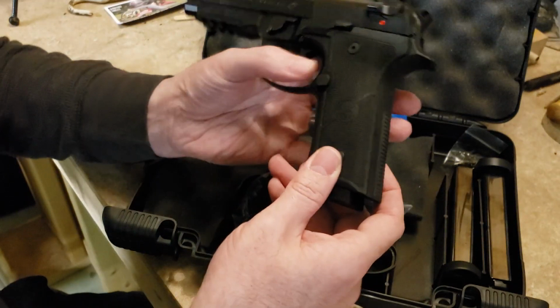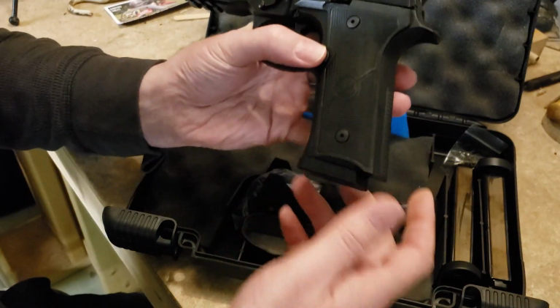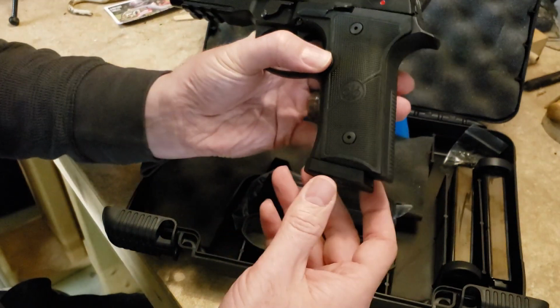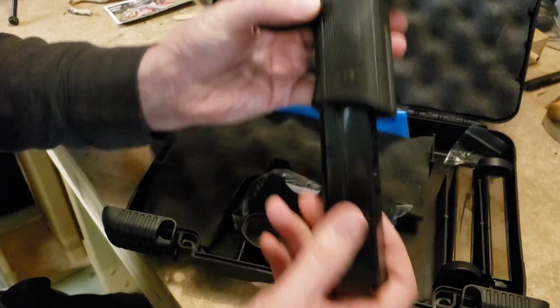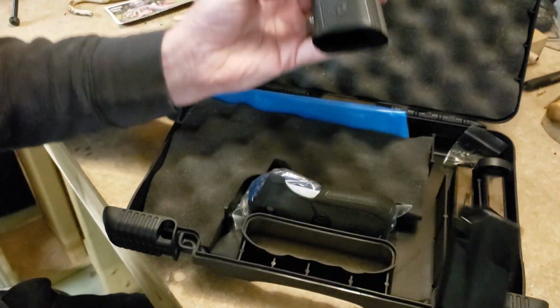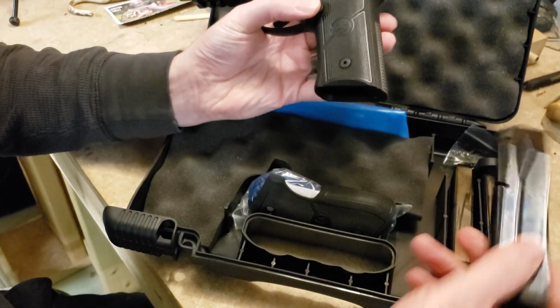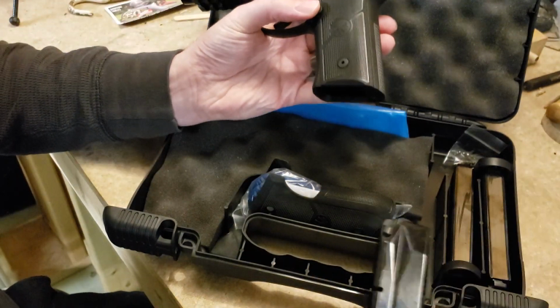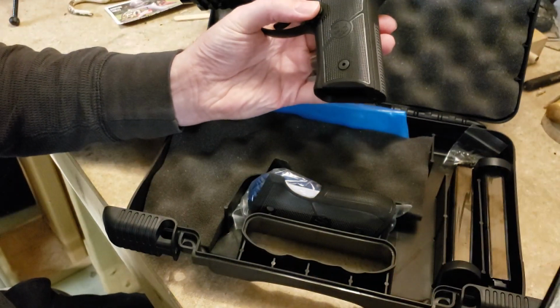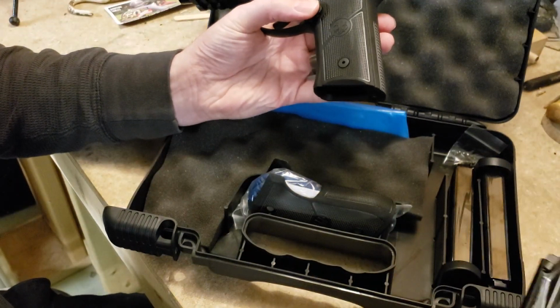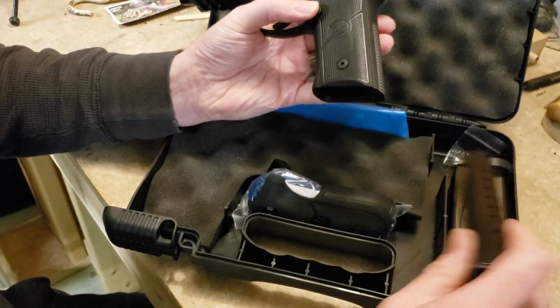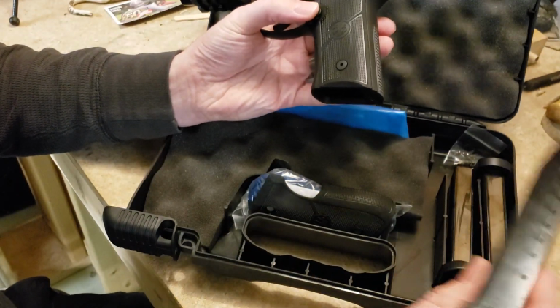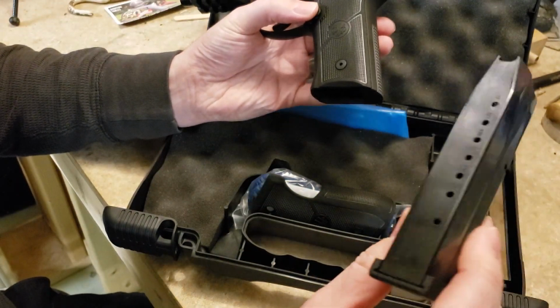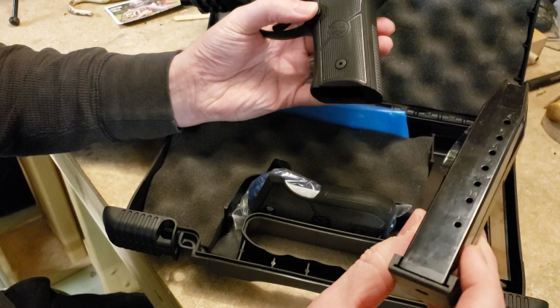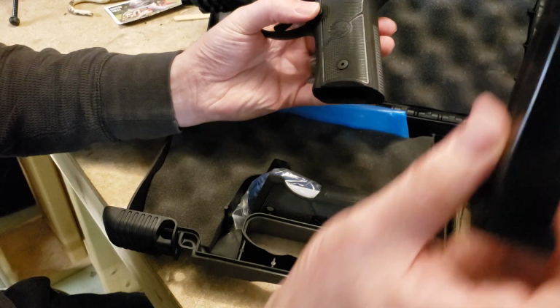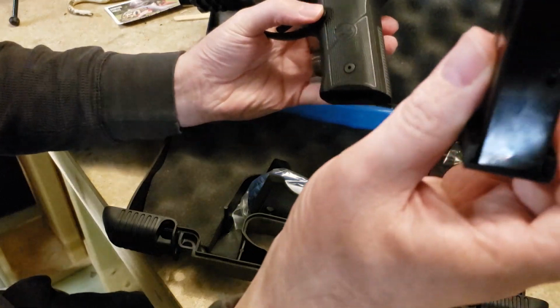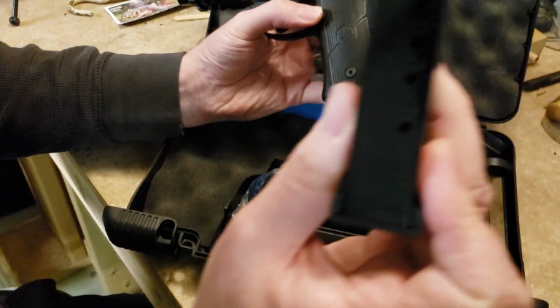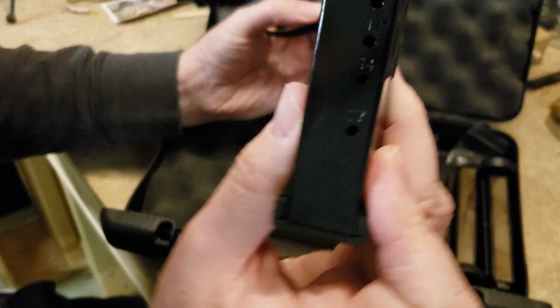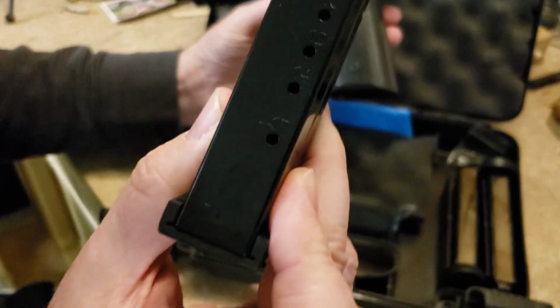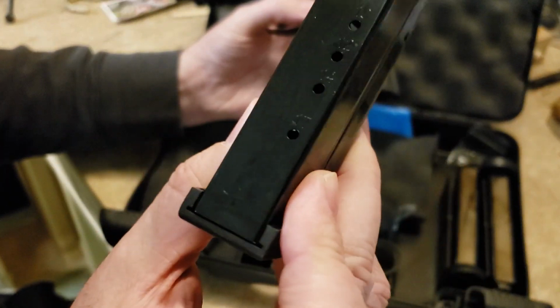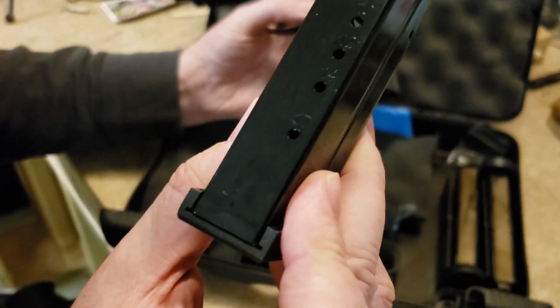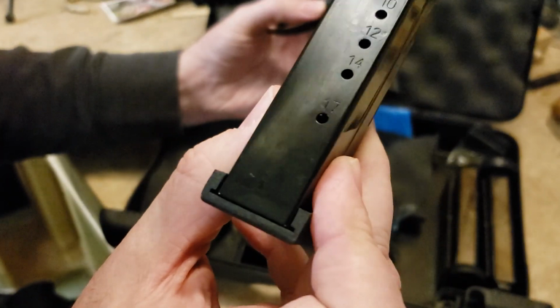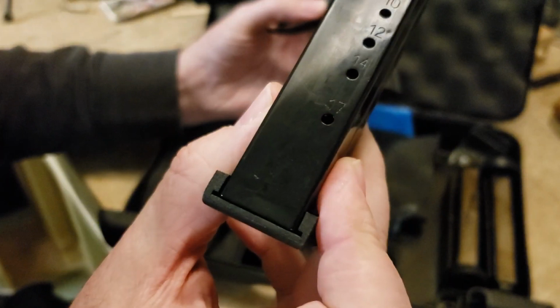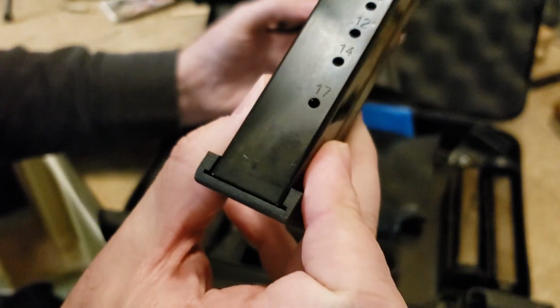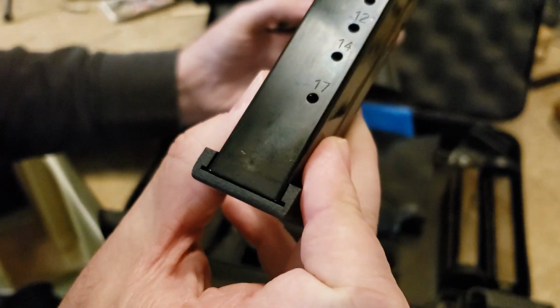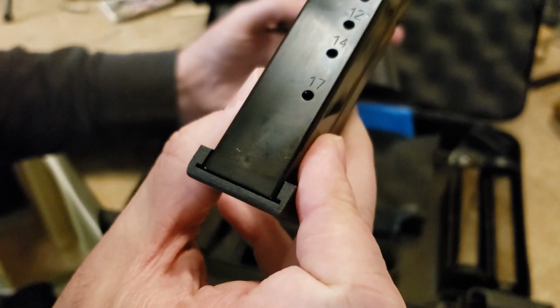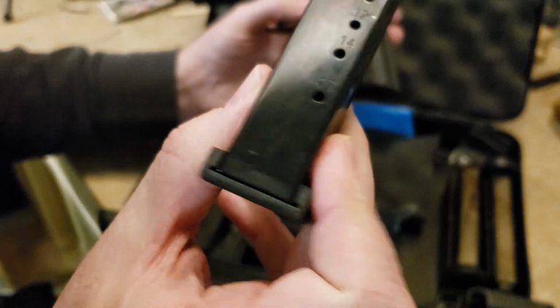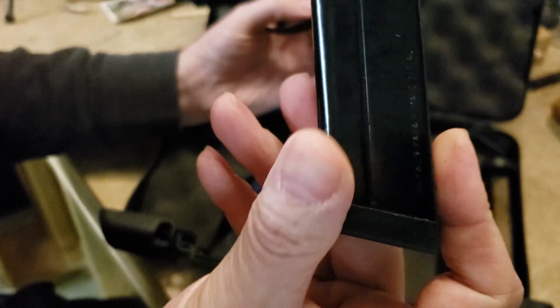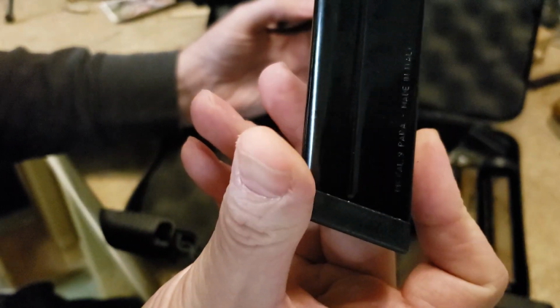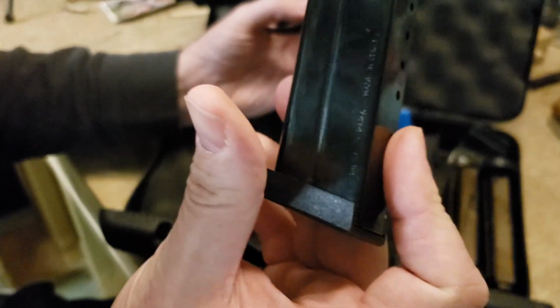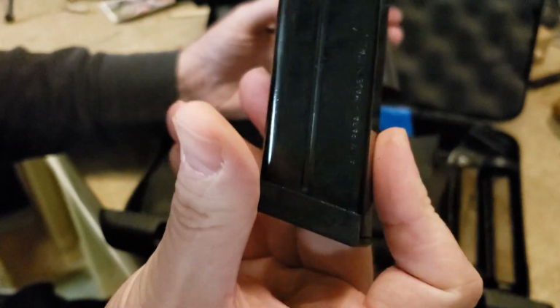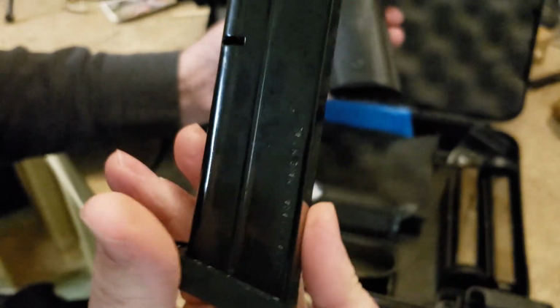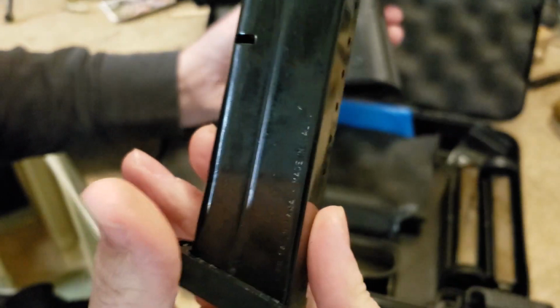Also in the box you get three 17-round magazines — two right here and one in the gun. You can see it says 17 right there. These magazines are made in Italy.